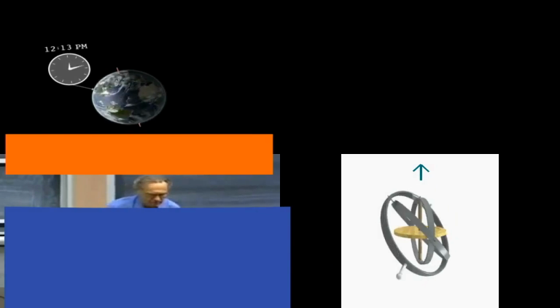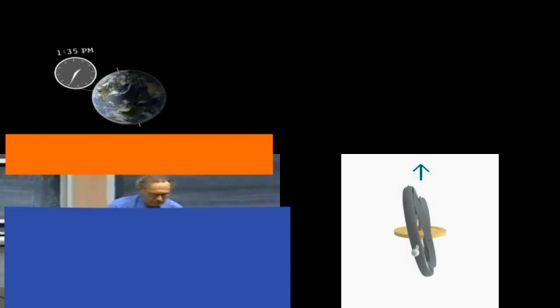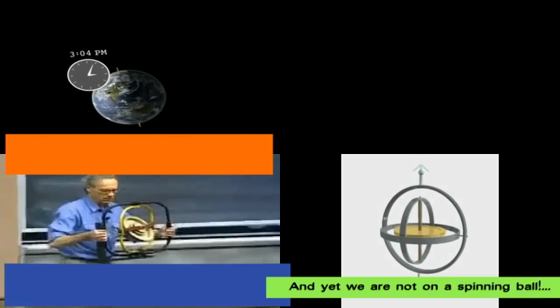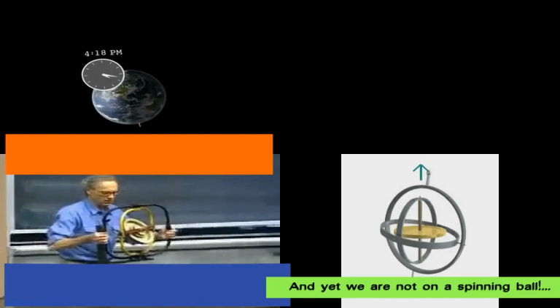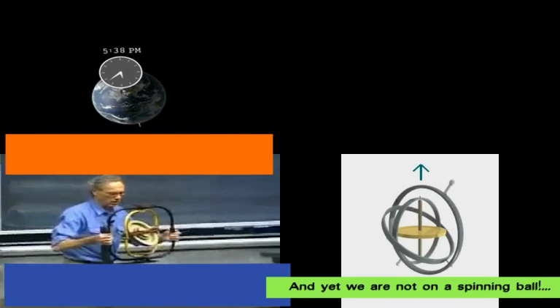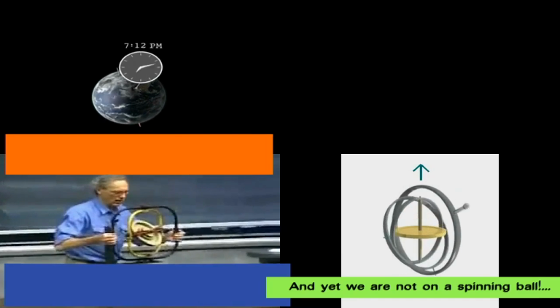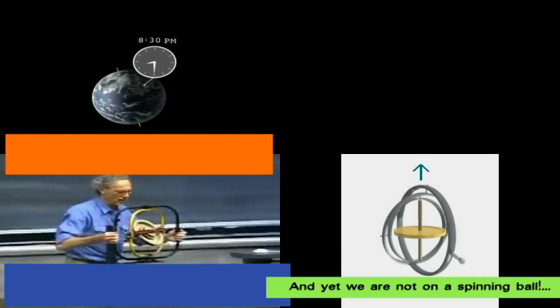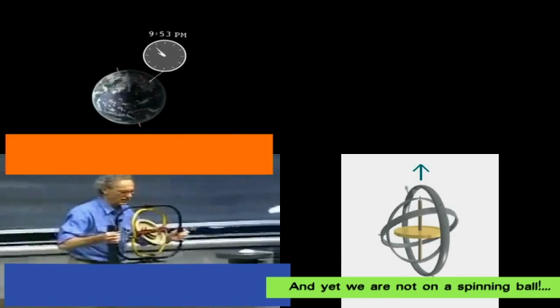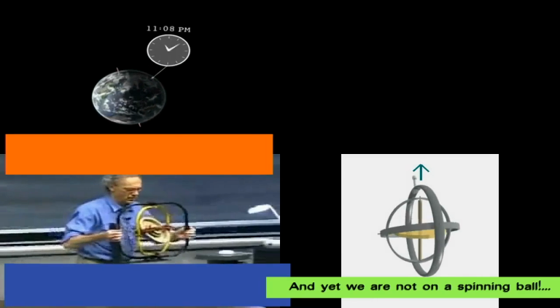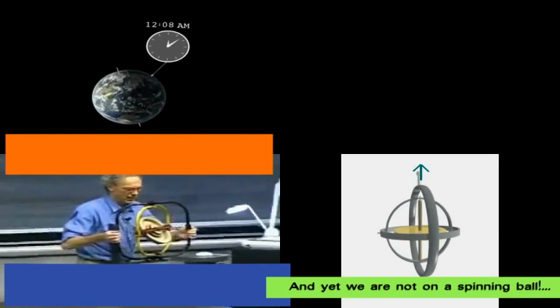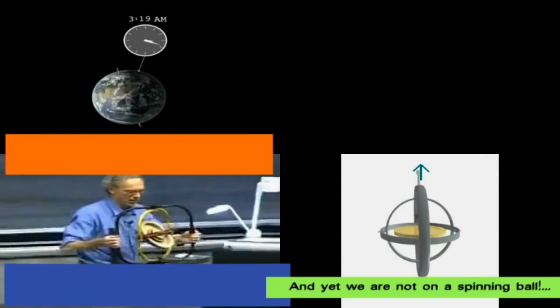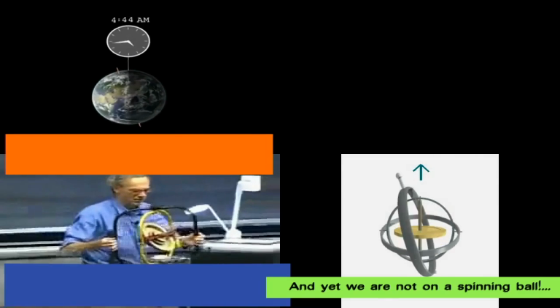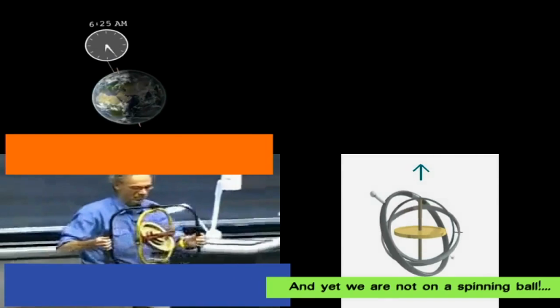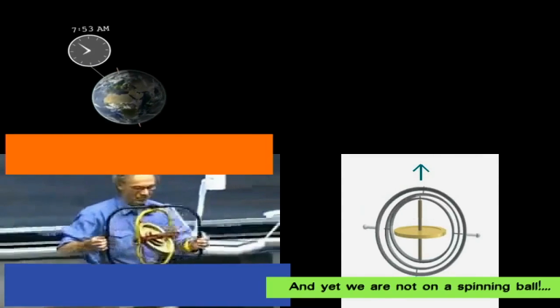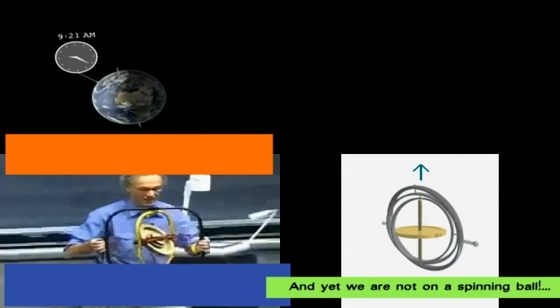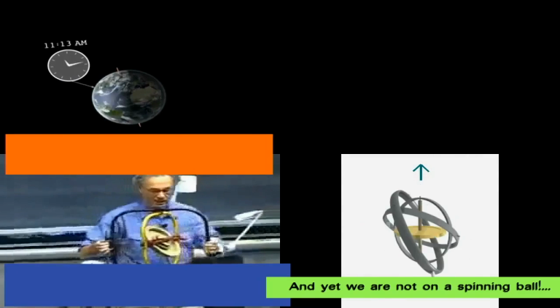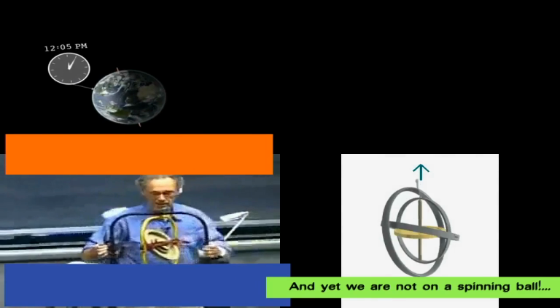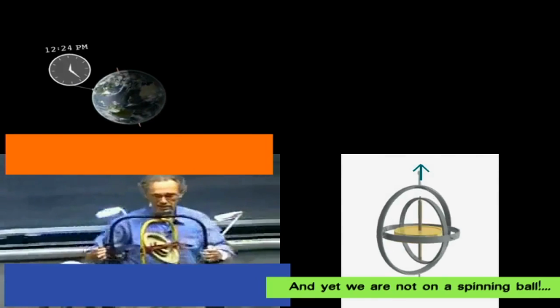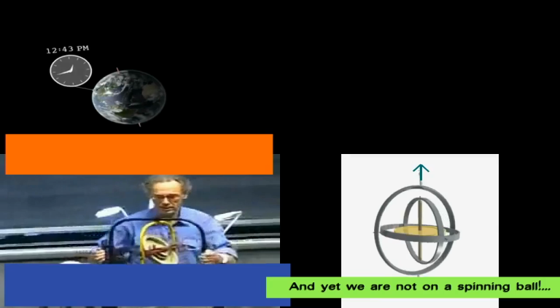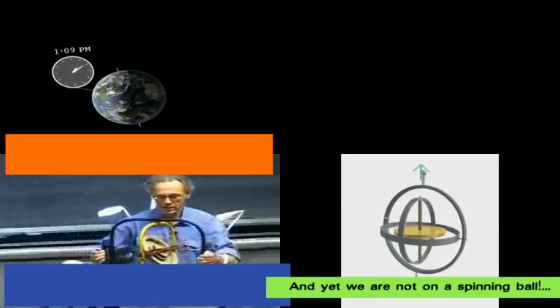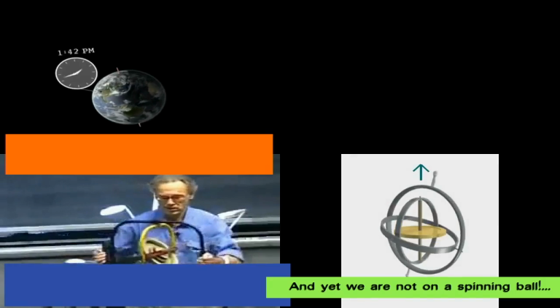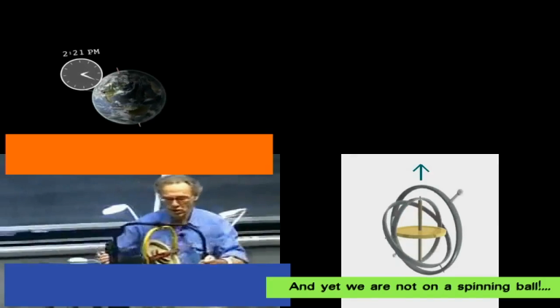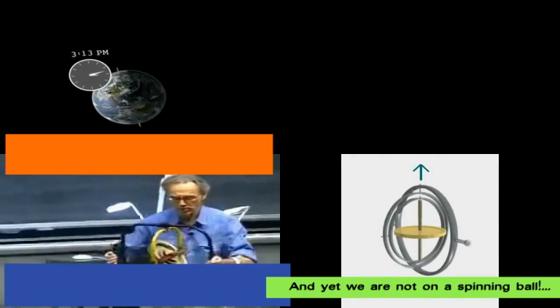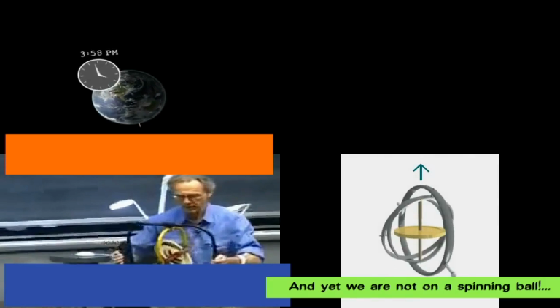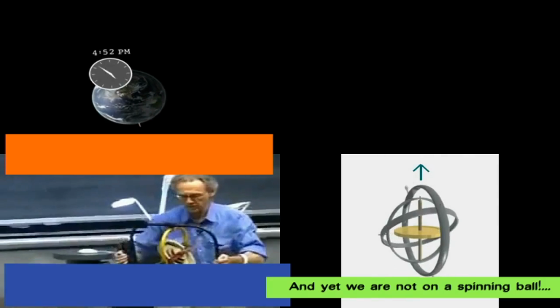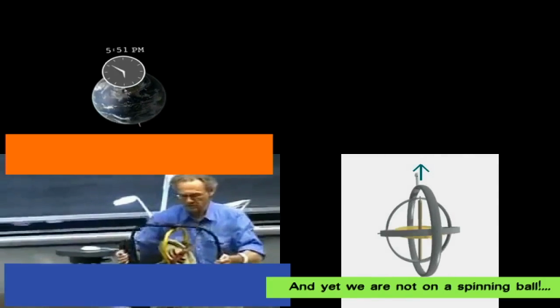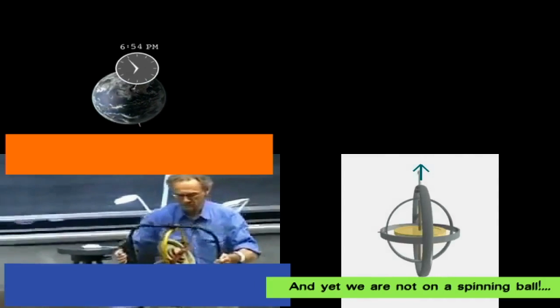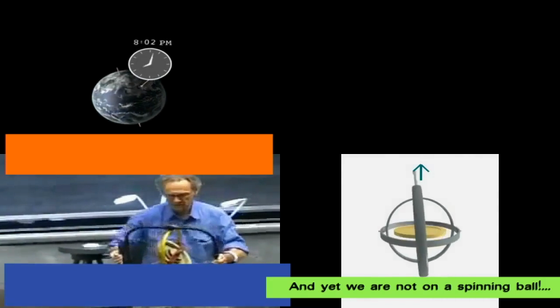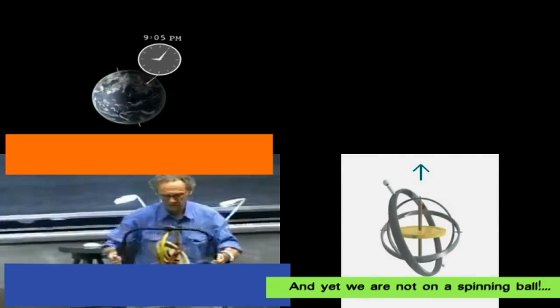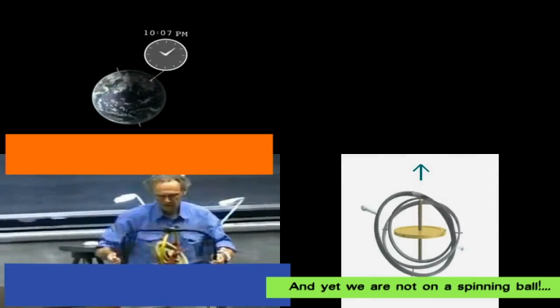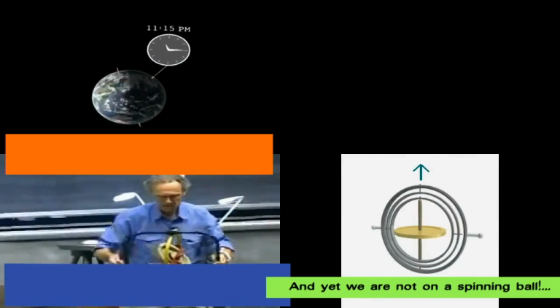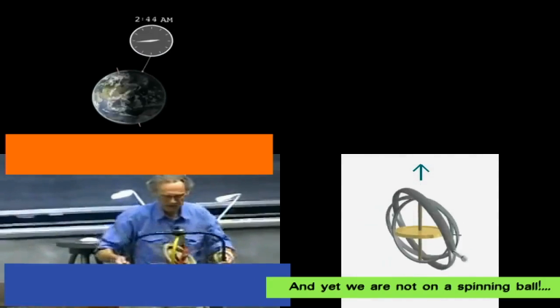Look at that spin angular momentum. It has no respect for me — it stays in the same direction, no matter how I move.